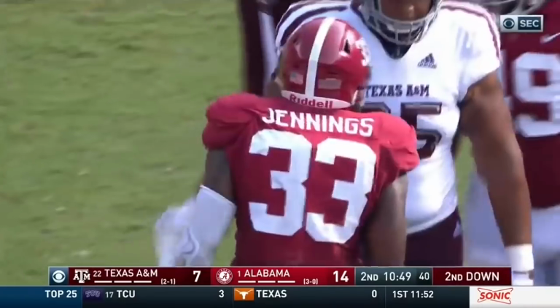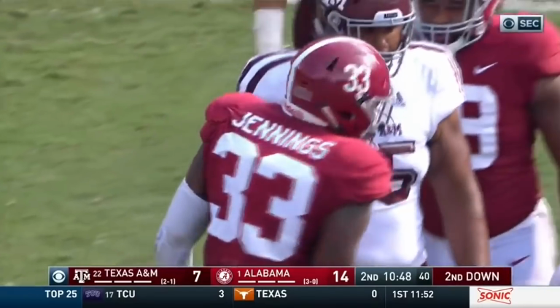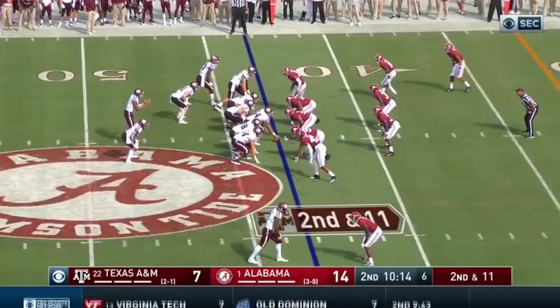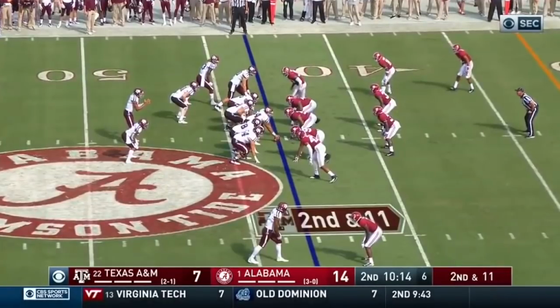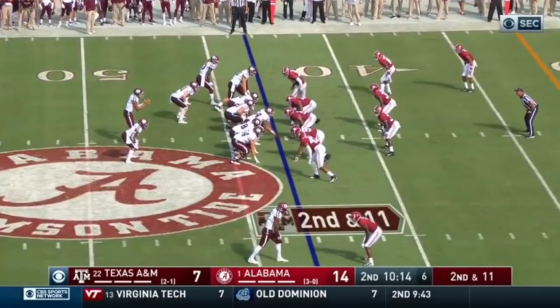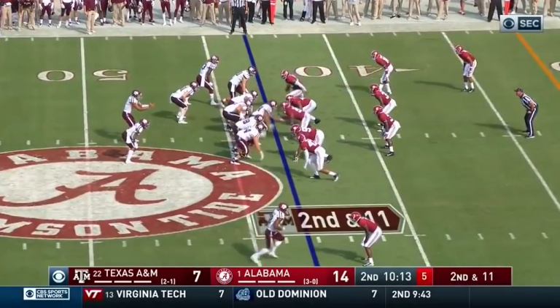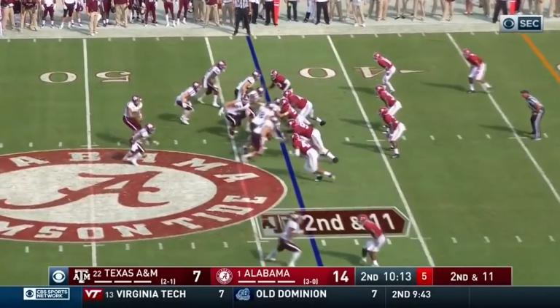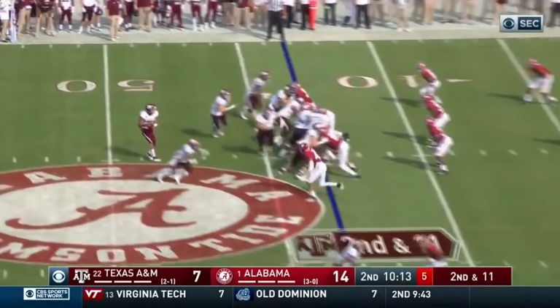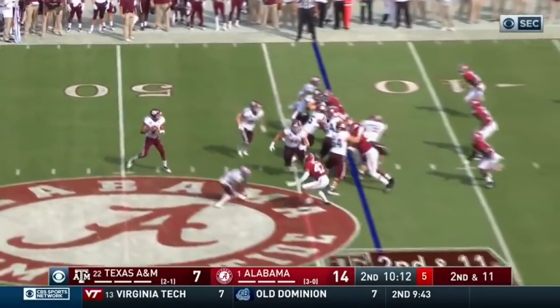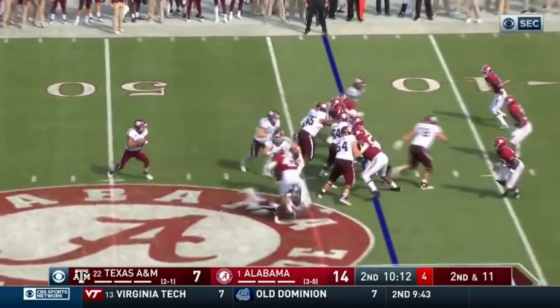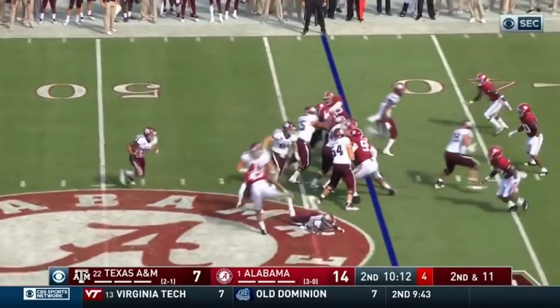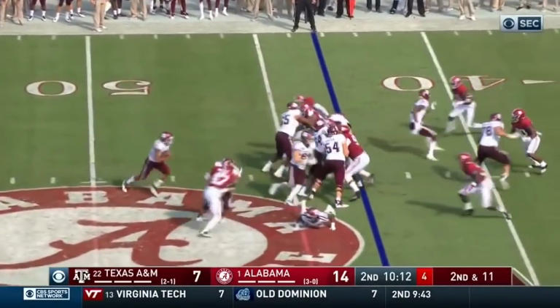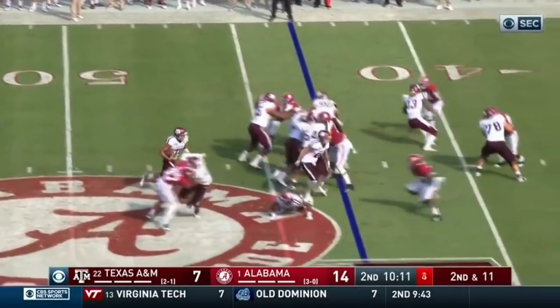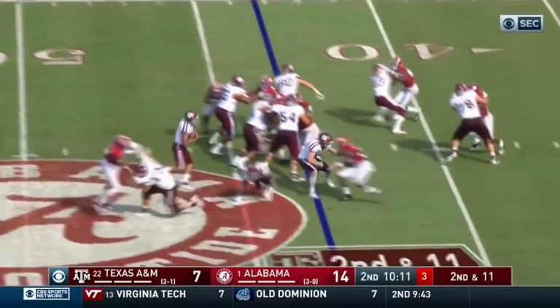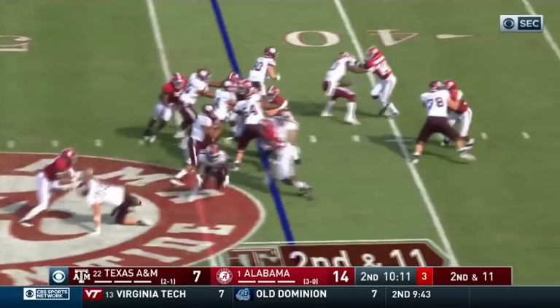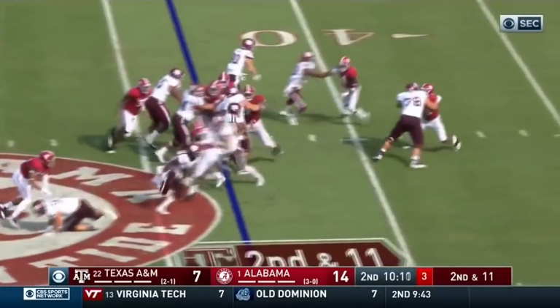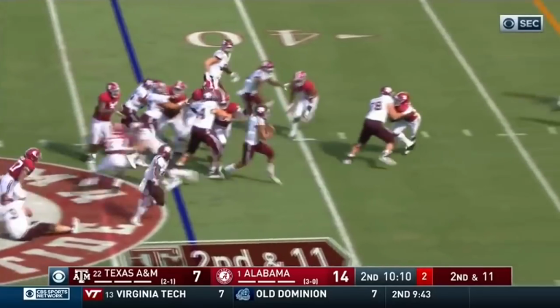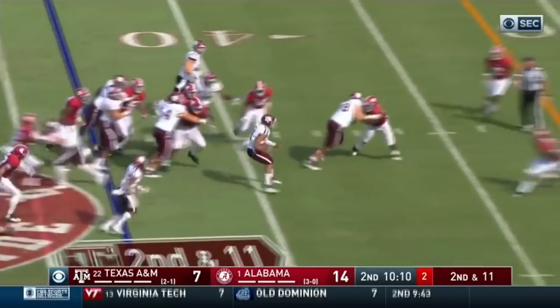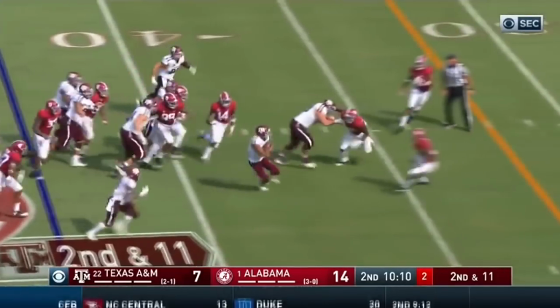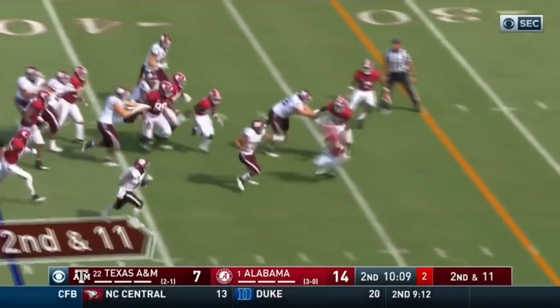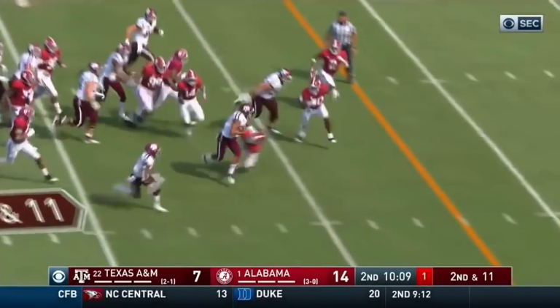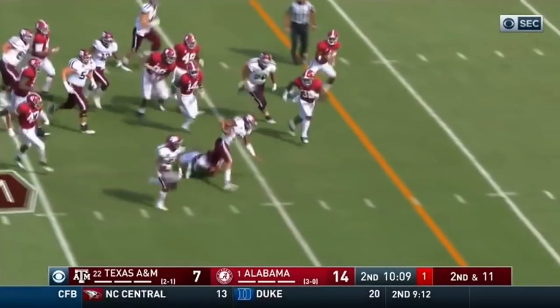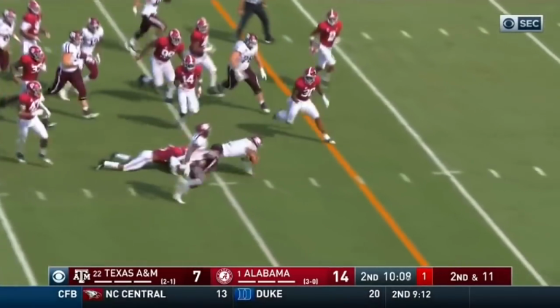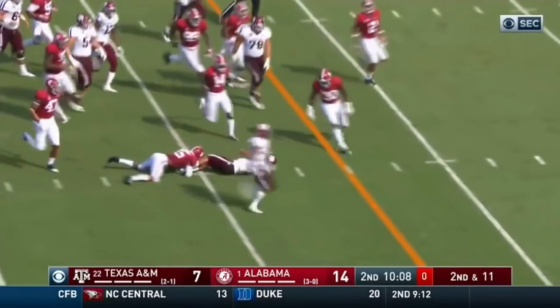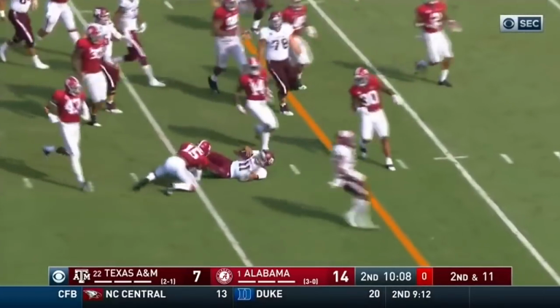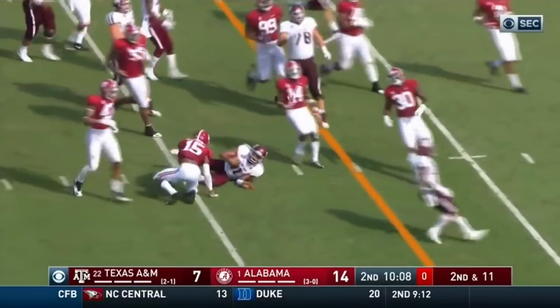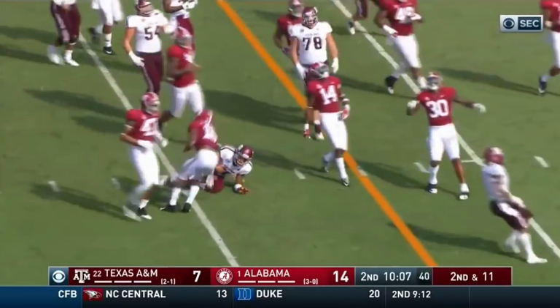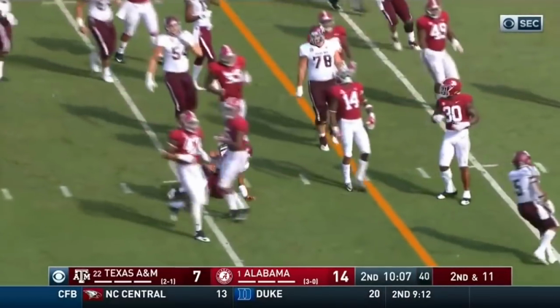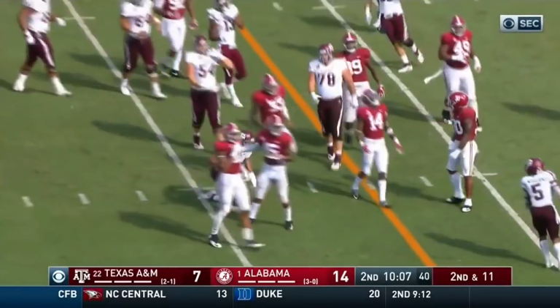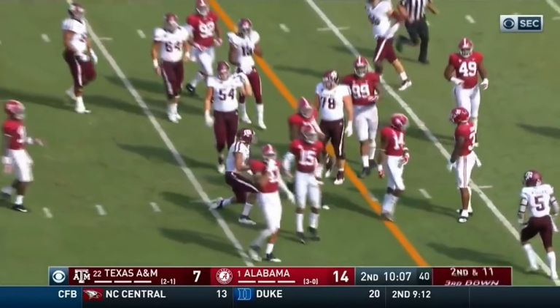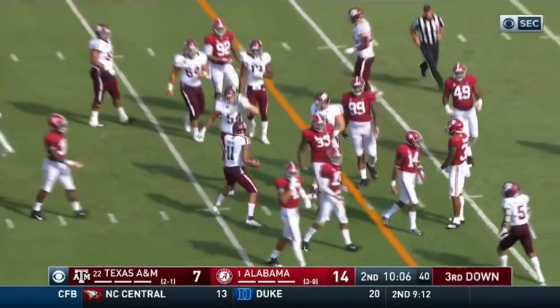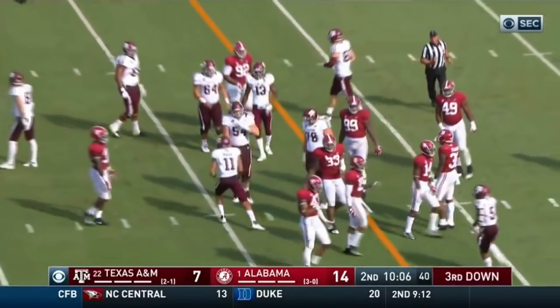Just can't run. Mond, quarterback draw again. And again, he's into the secondary. Didn't get the first down, but another good run.